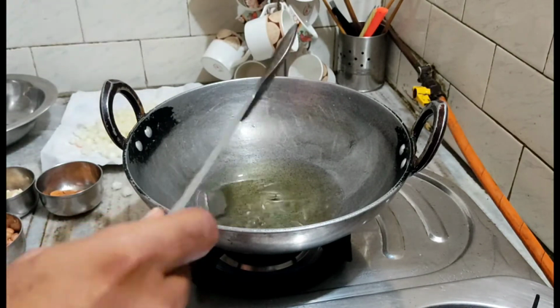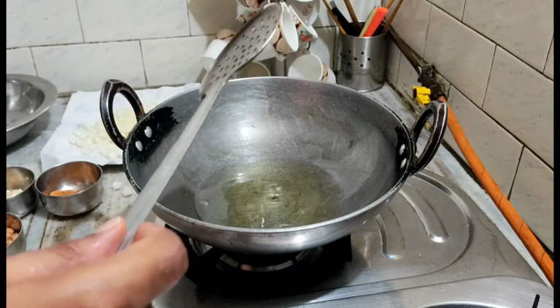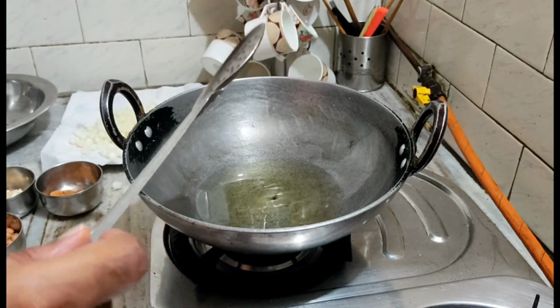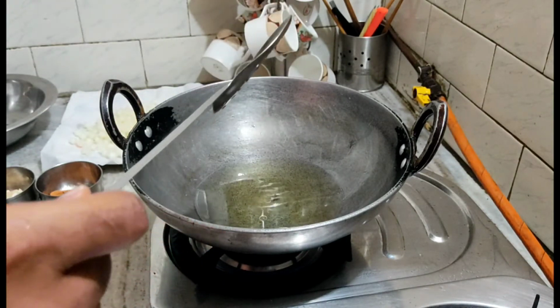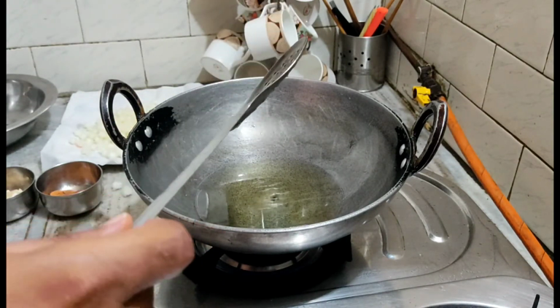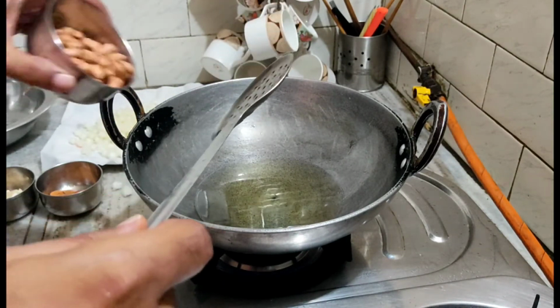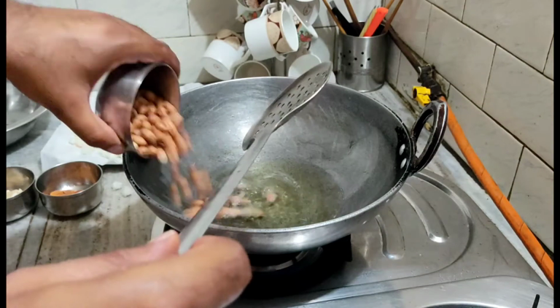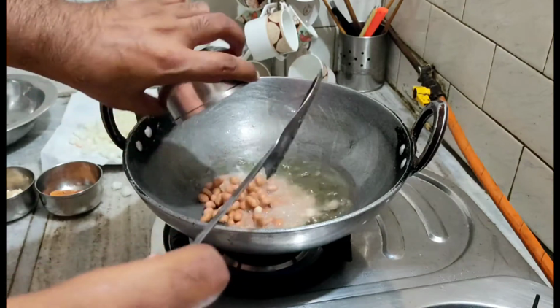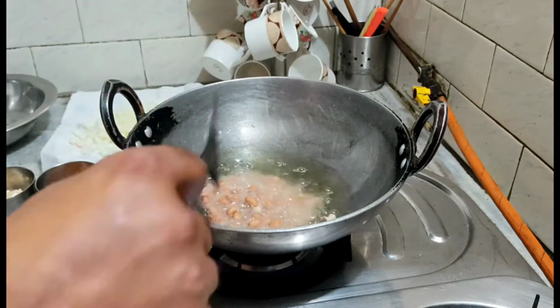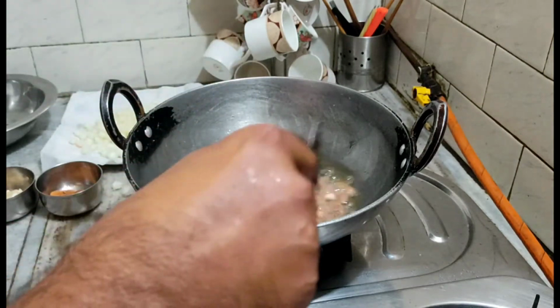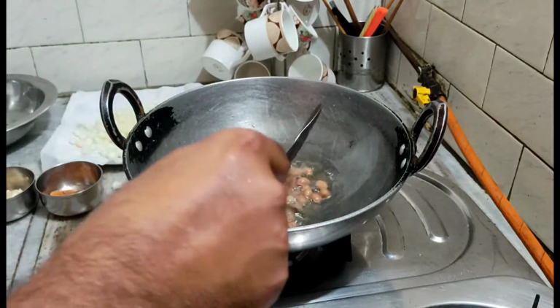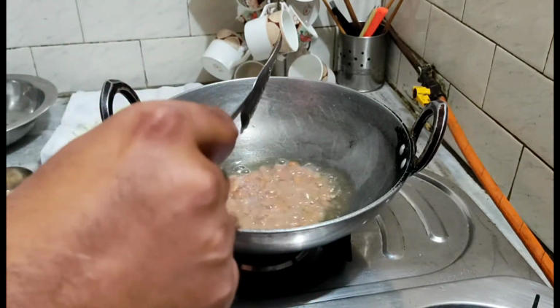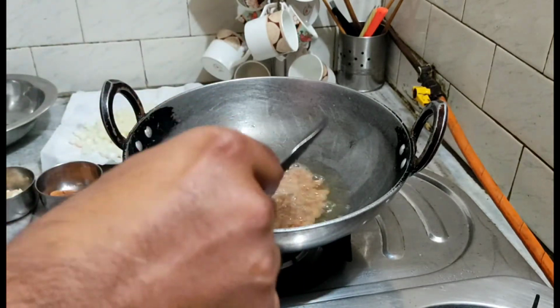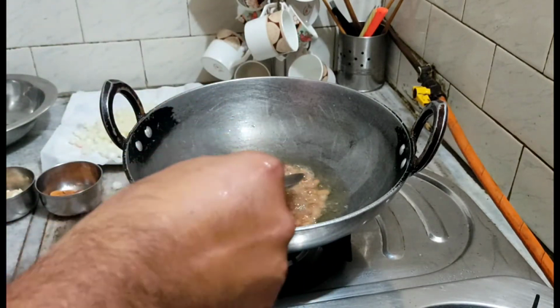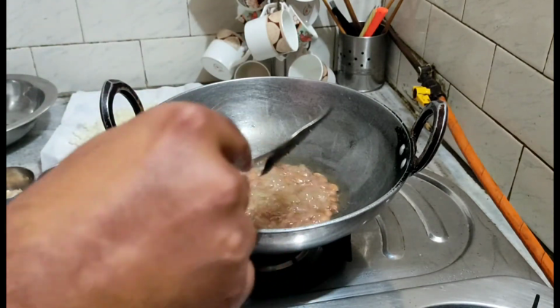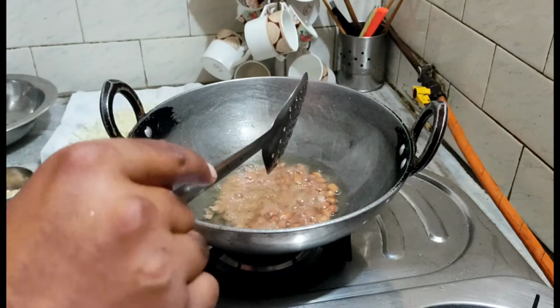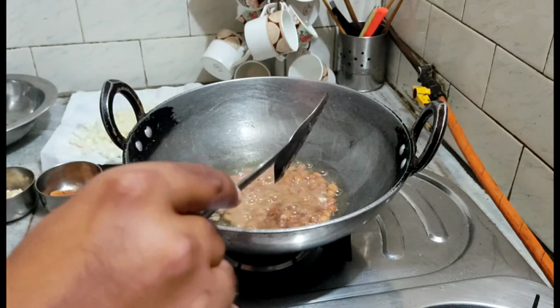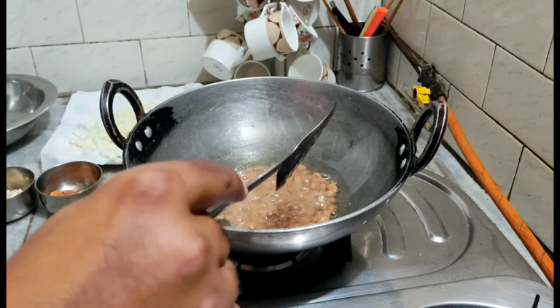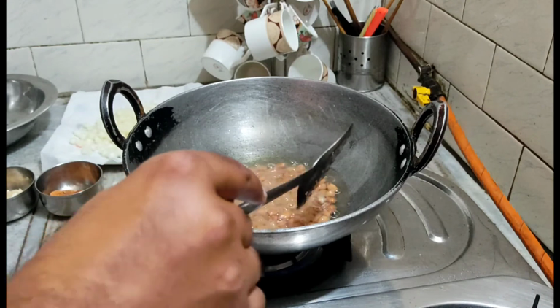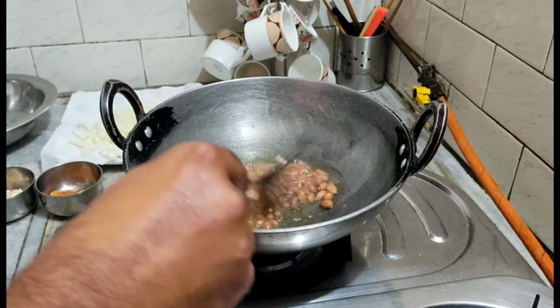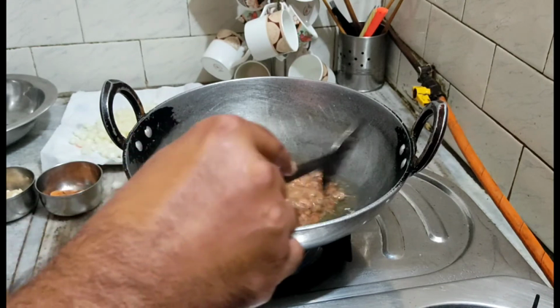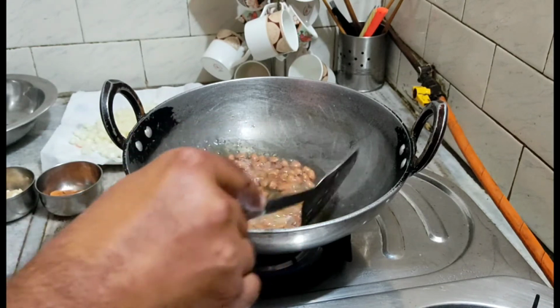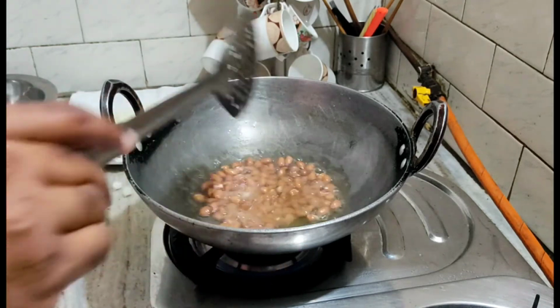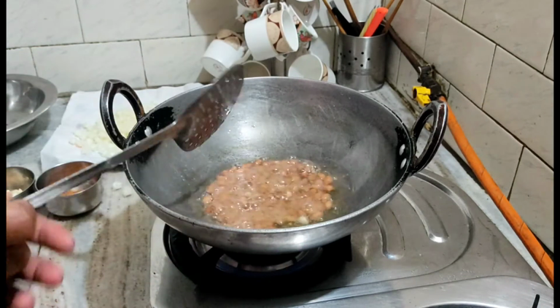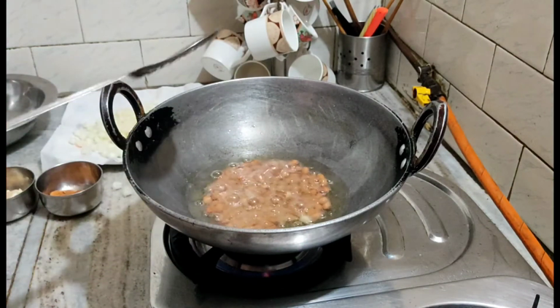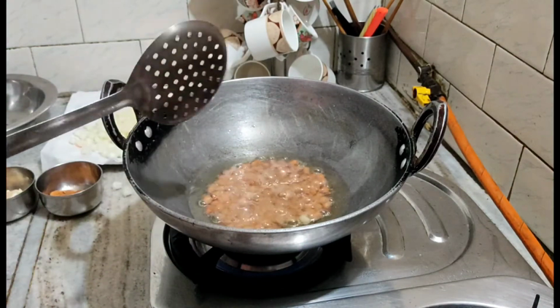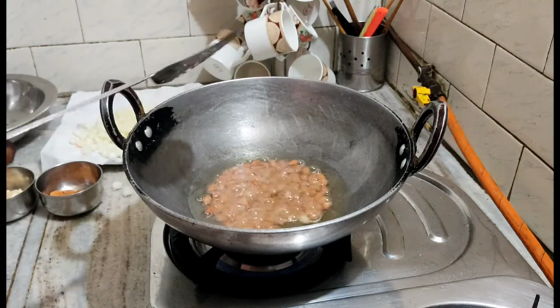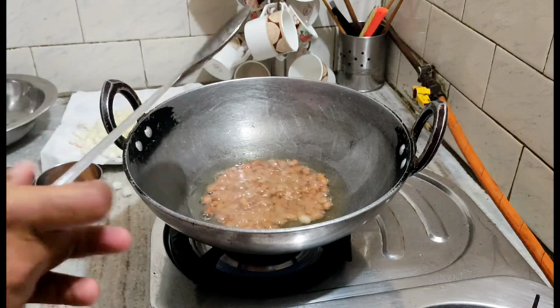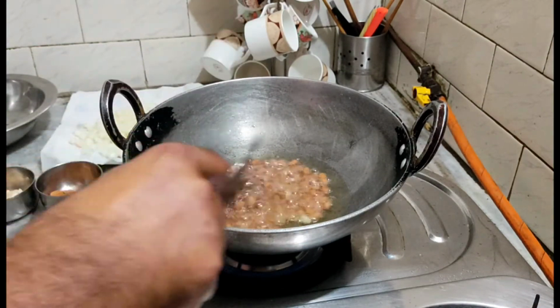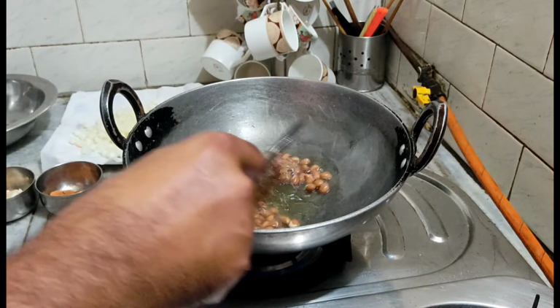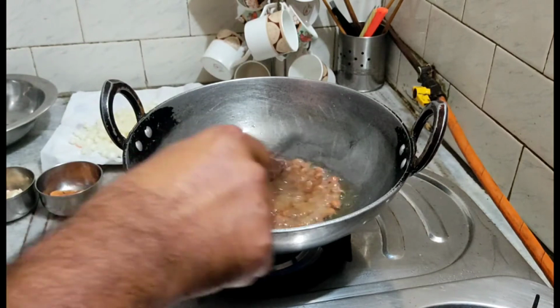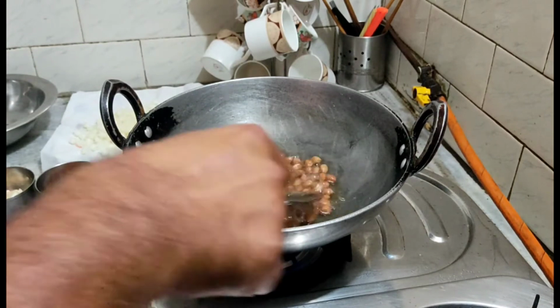We will use a strainer. We will use medium gas and deep fry them. We will take 2 to 4 minutes, so we will try it.